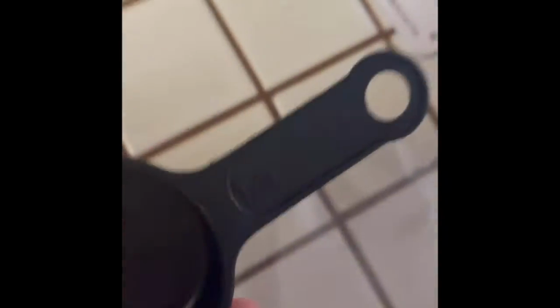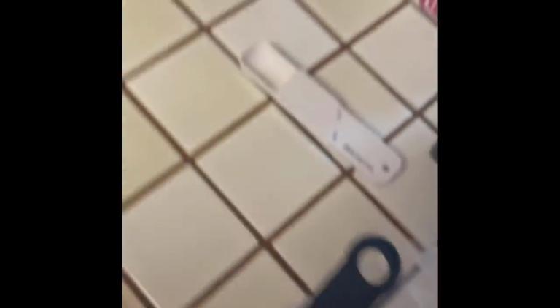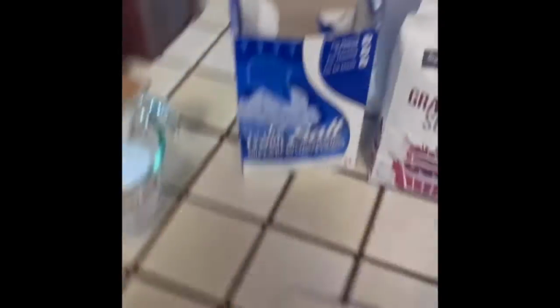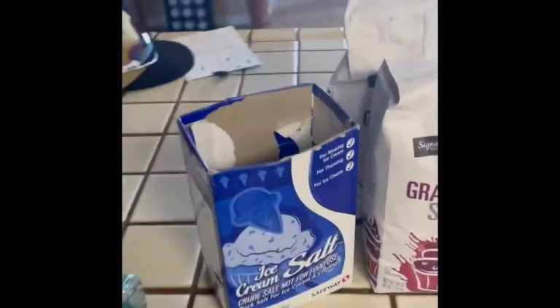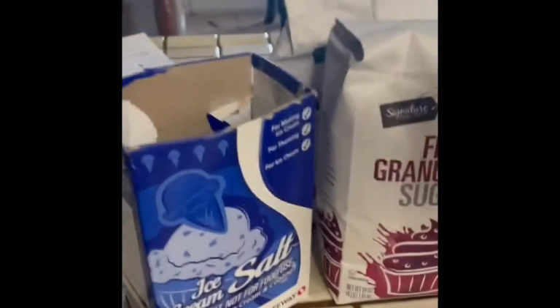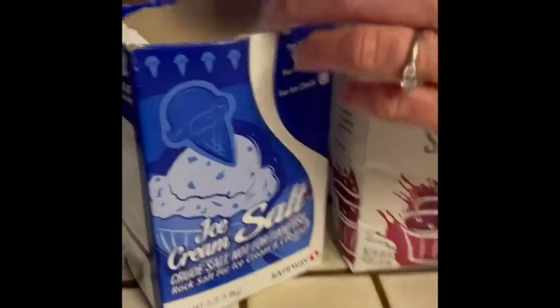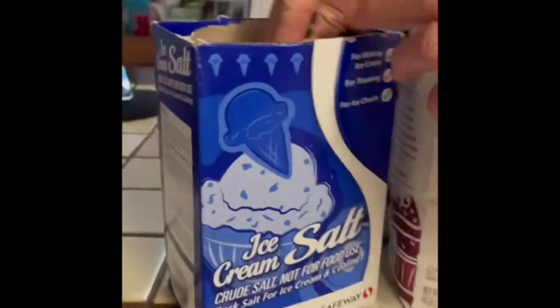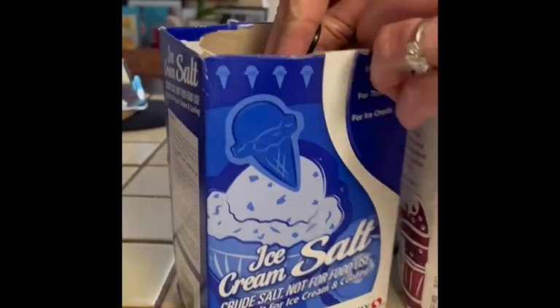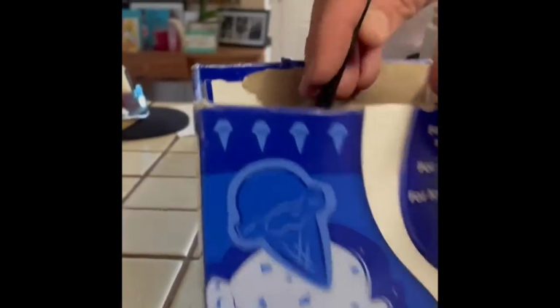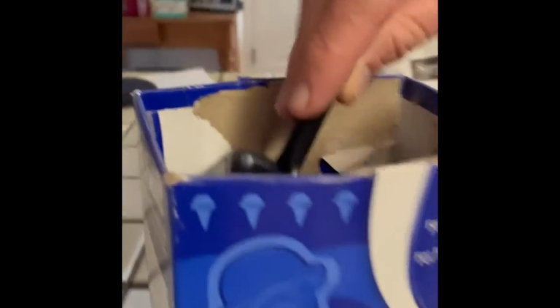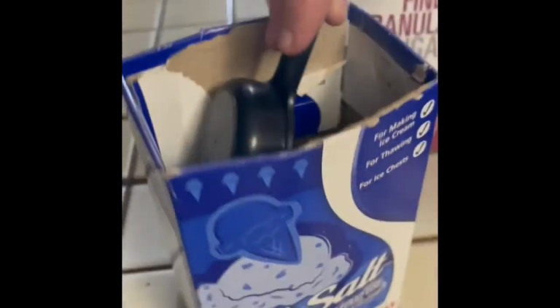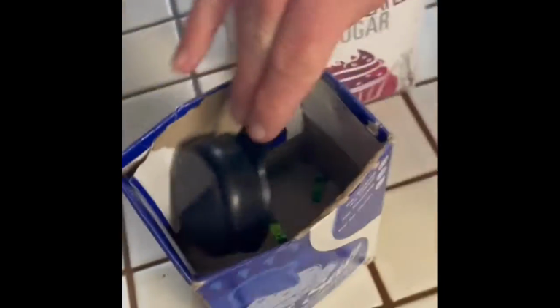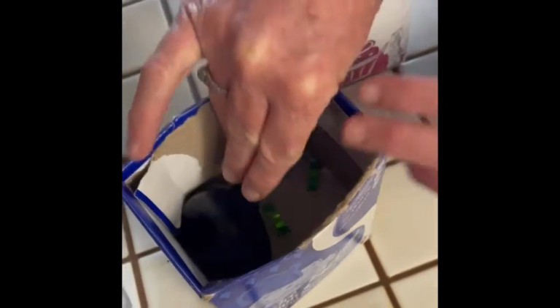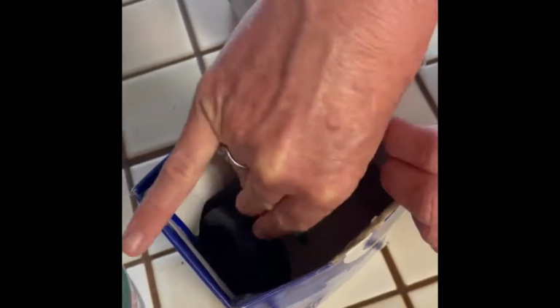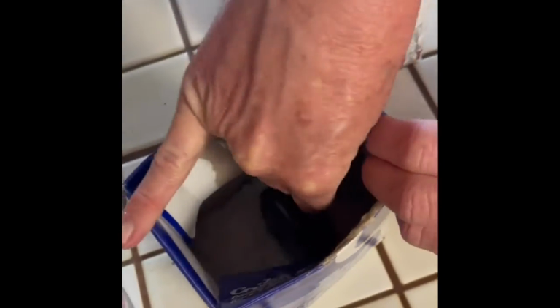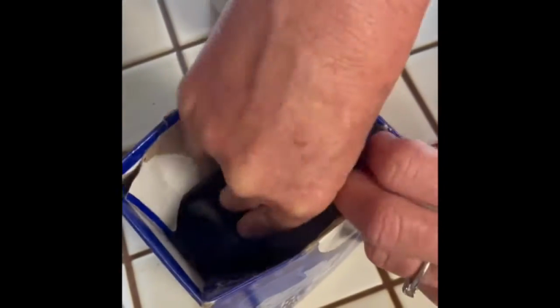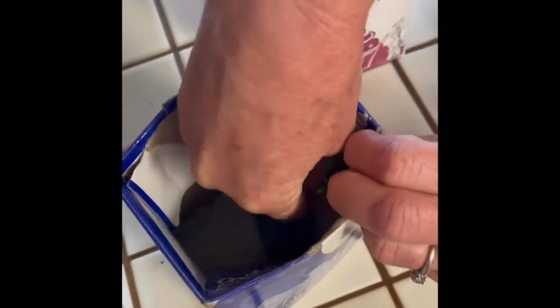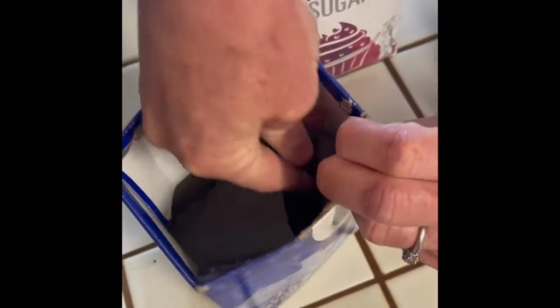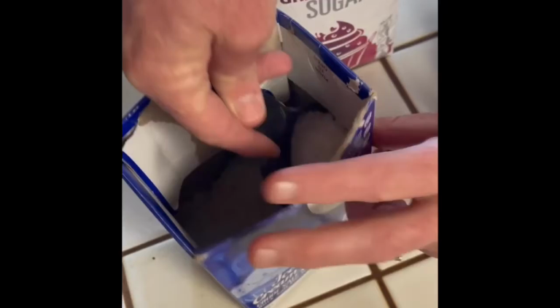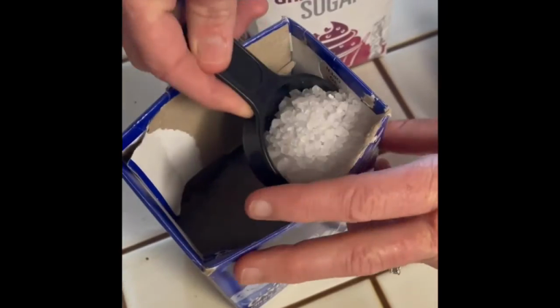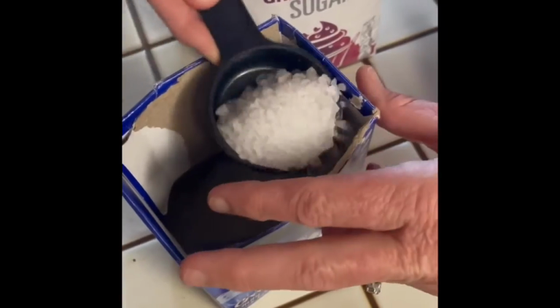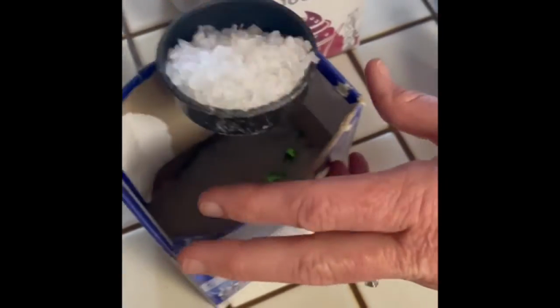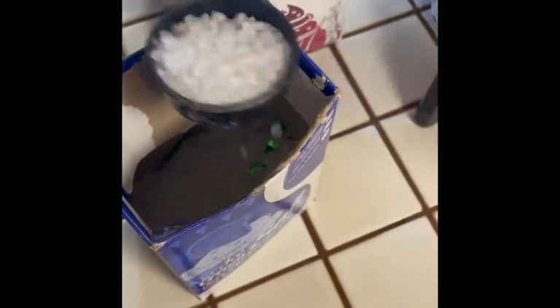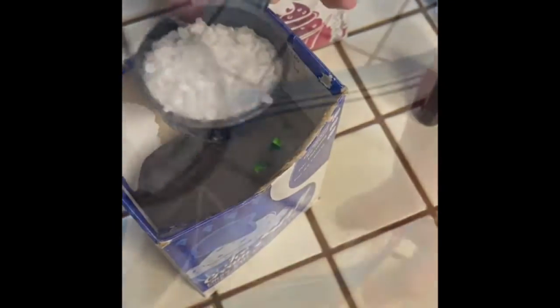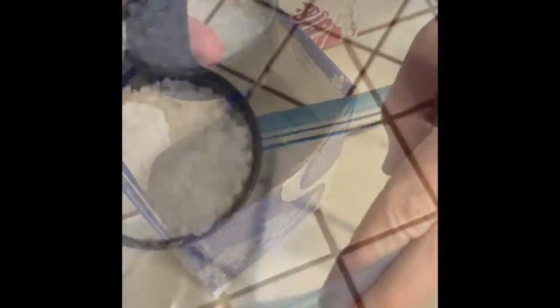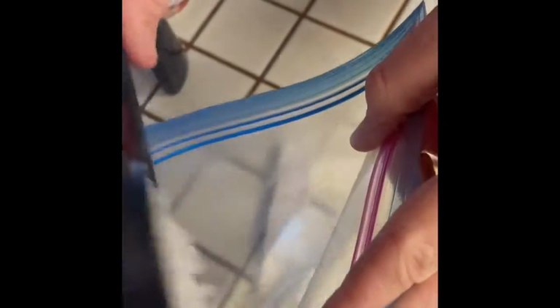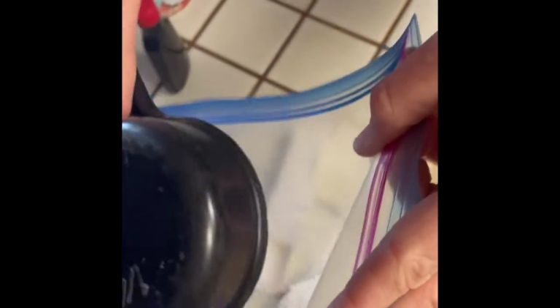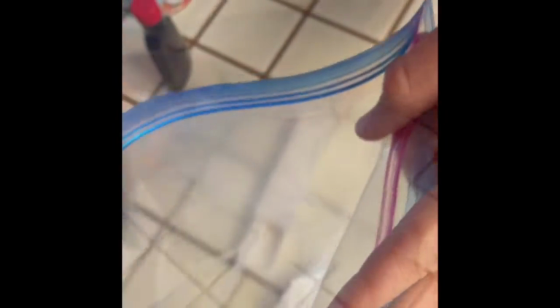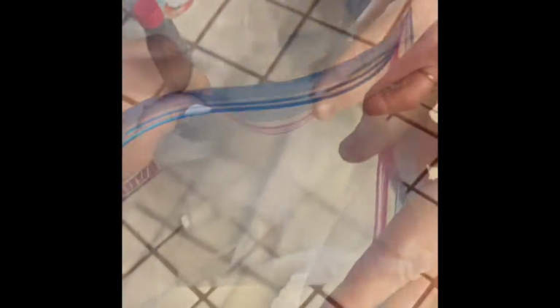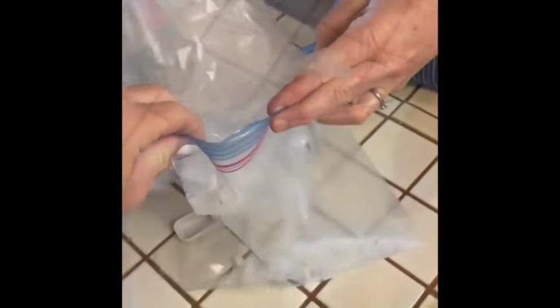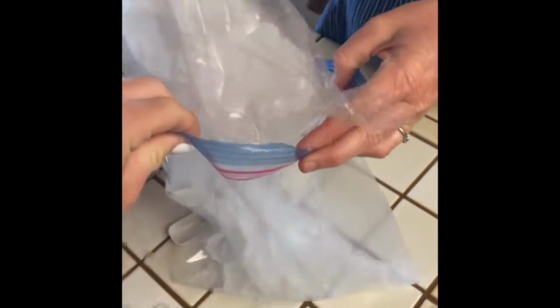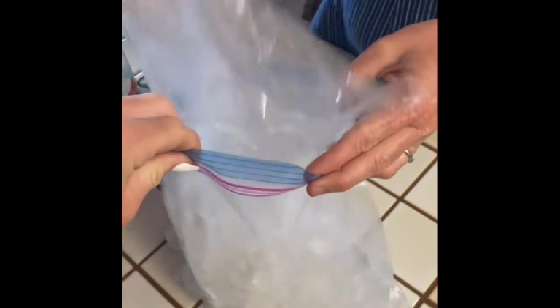Next you're going to add half a cup of salt to the big ziplock bag. Then you're going to fill the big bag halfway with ice.